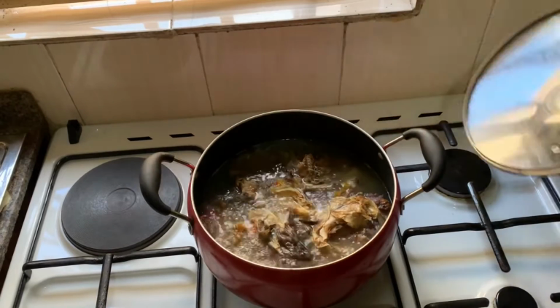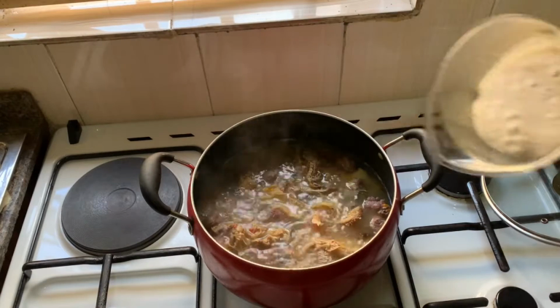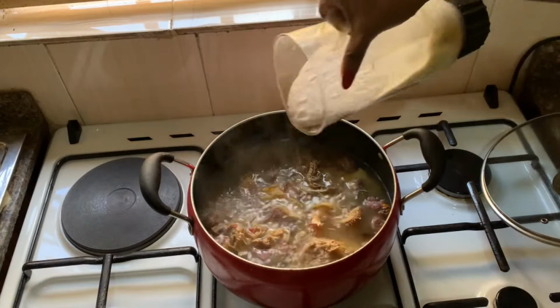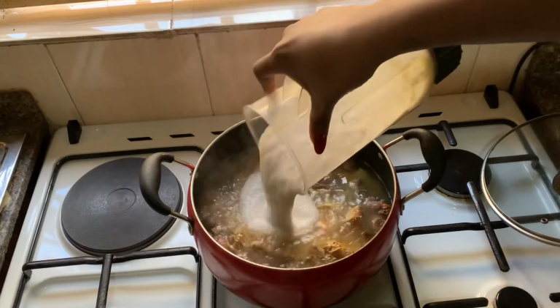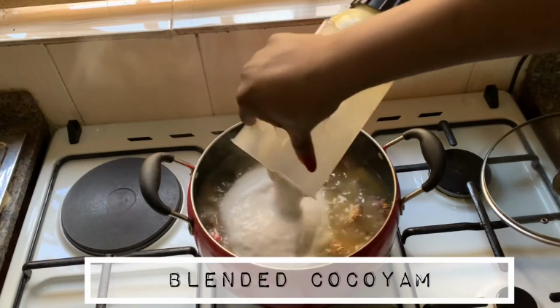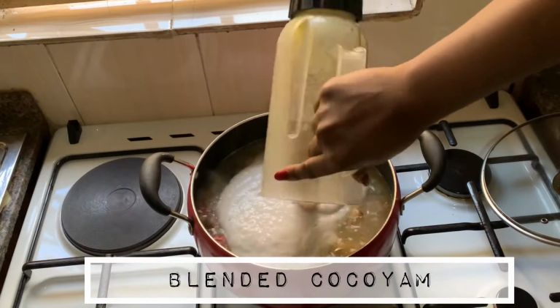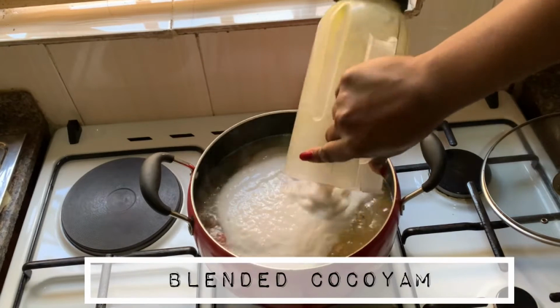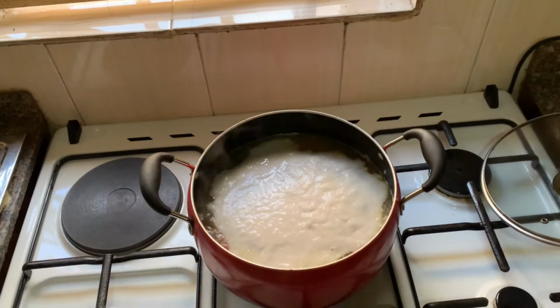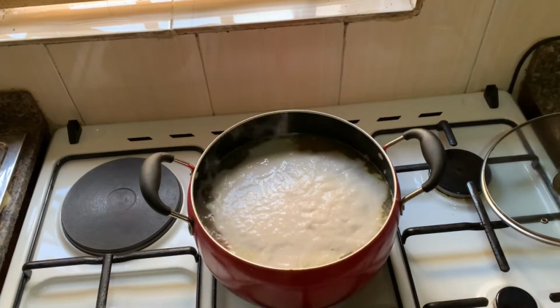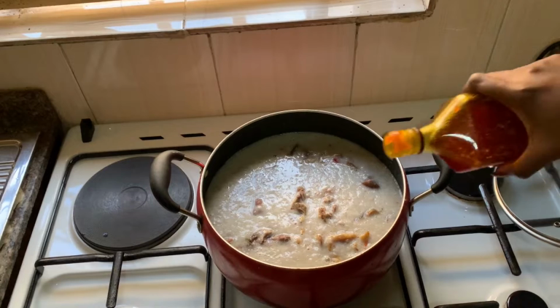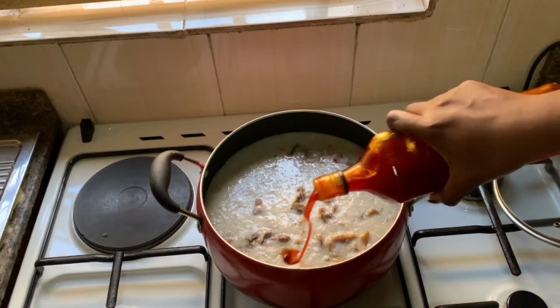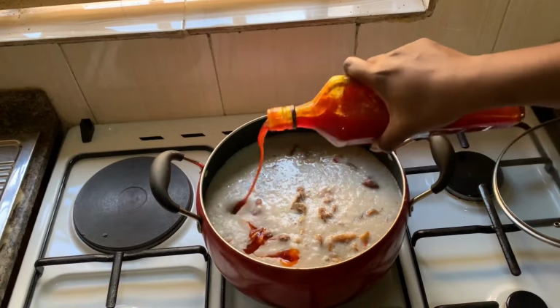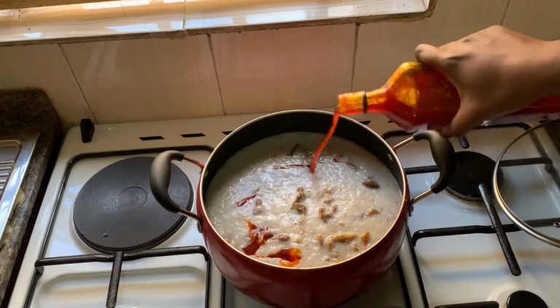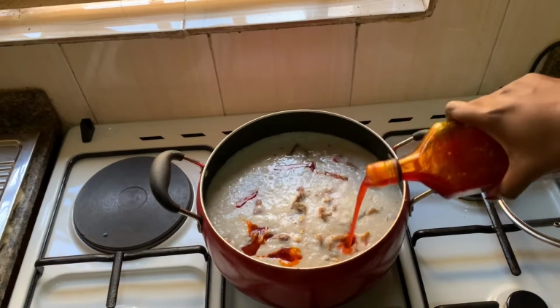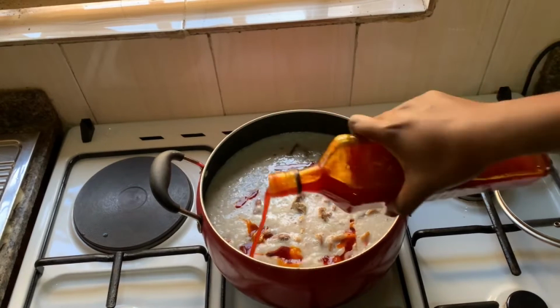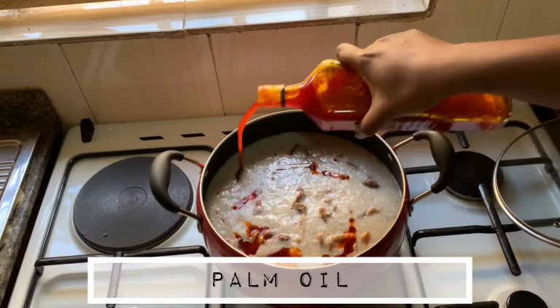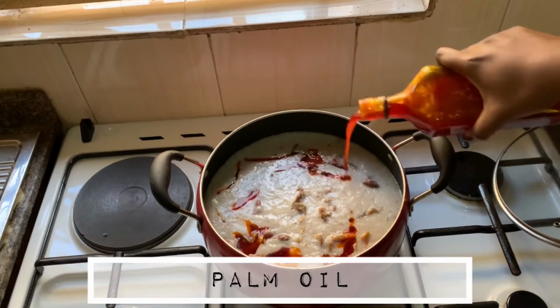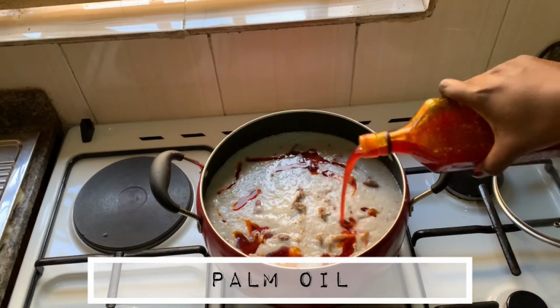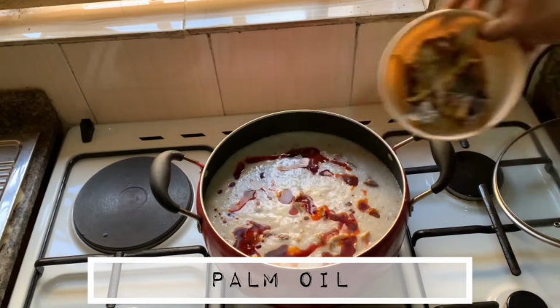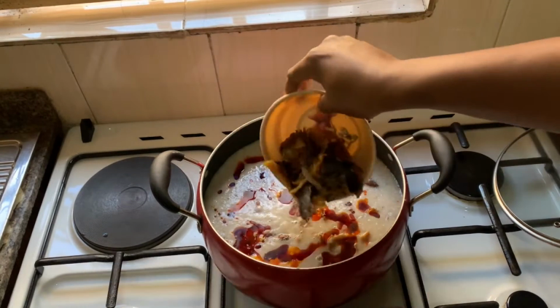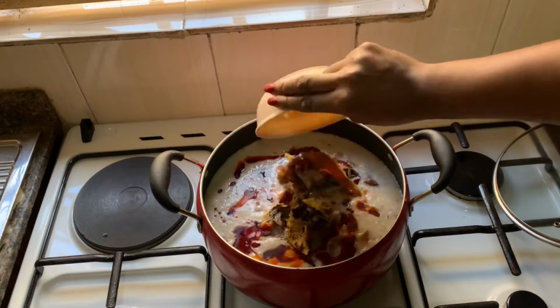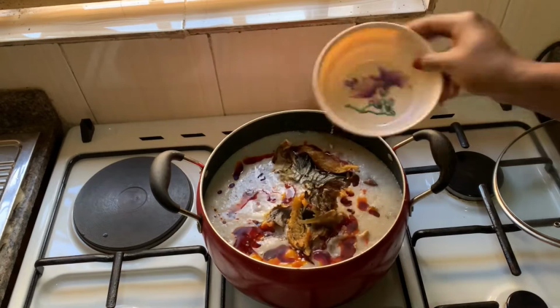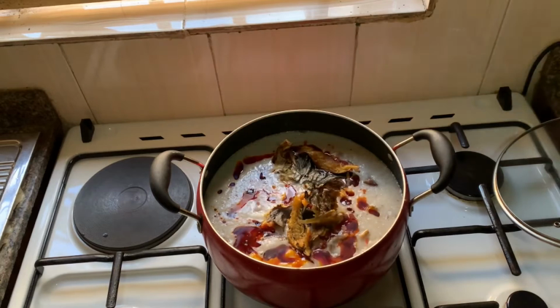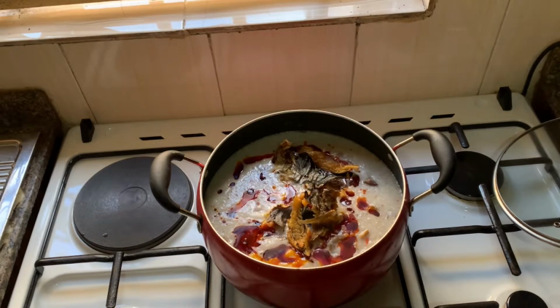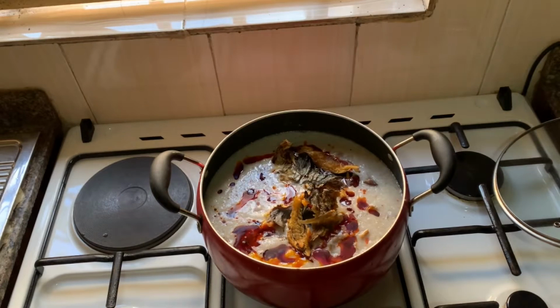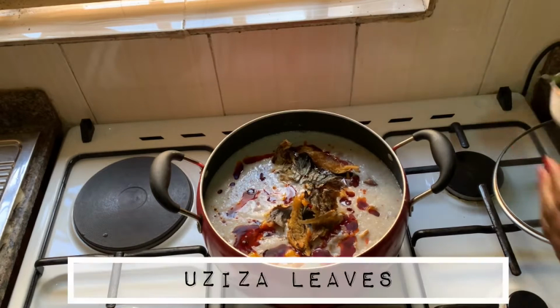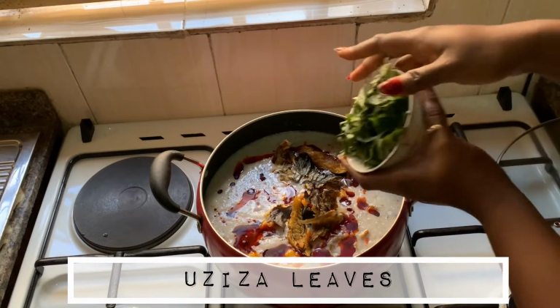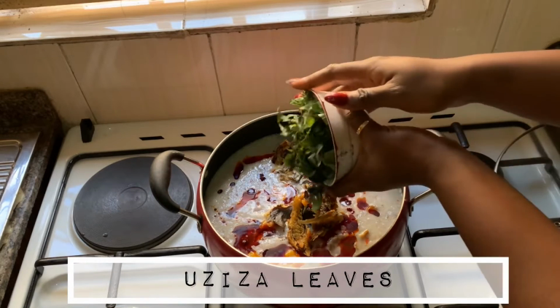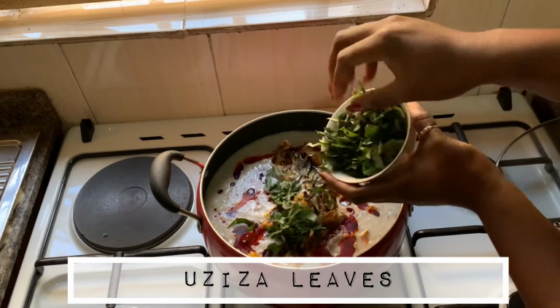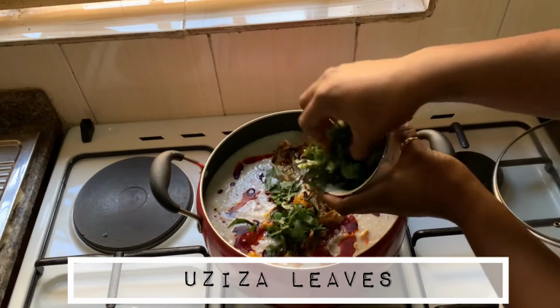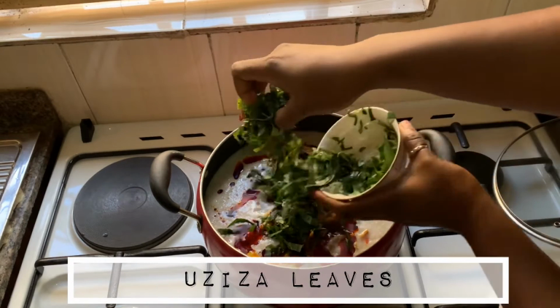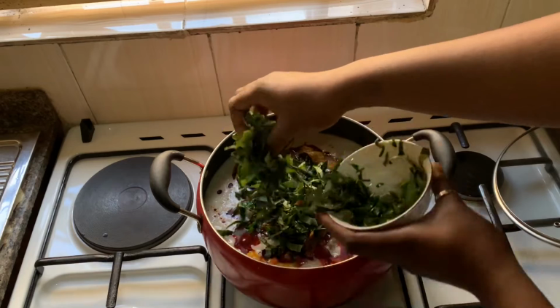And then I added the stock fish, and when that boiled for some time, I added the blended cocoyam. I blended the cocoyam with a lot of water, so you have to be careful with the amount of water you're using to cook the meat if you're going to use a blender.